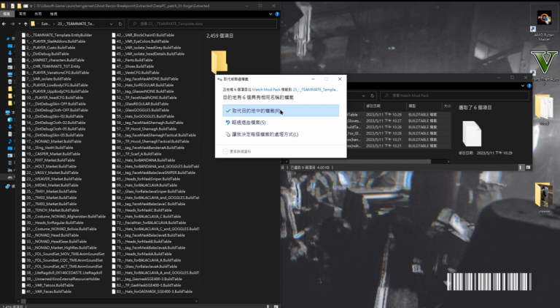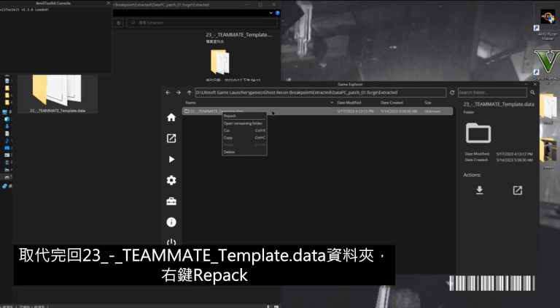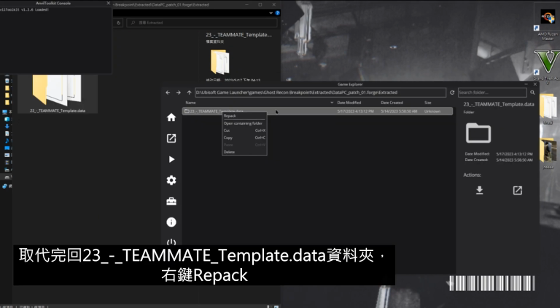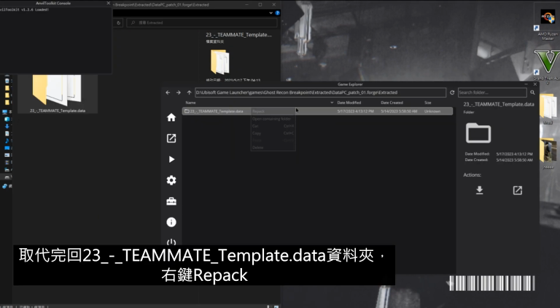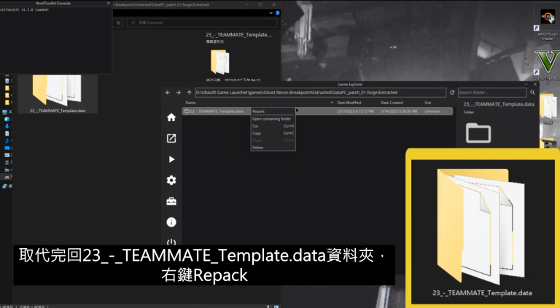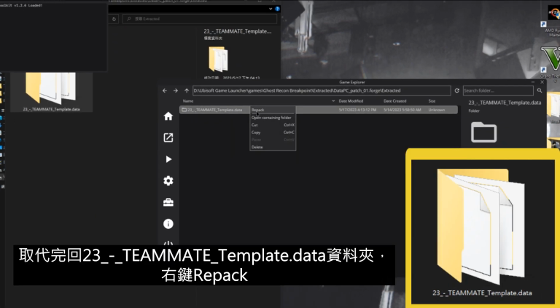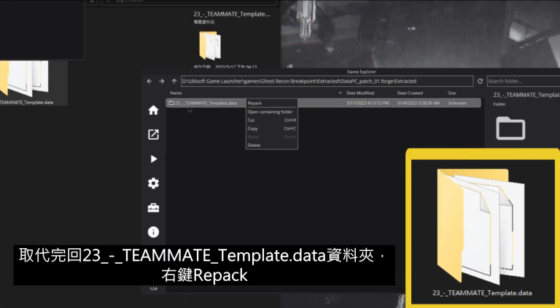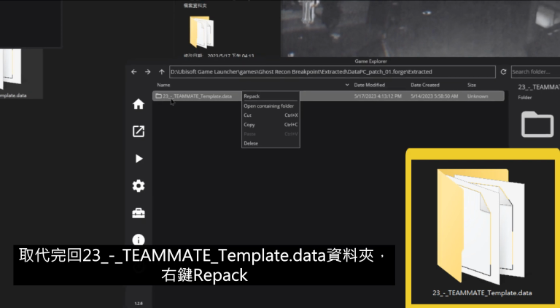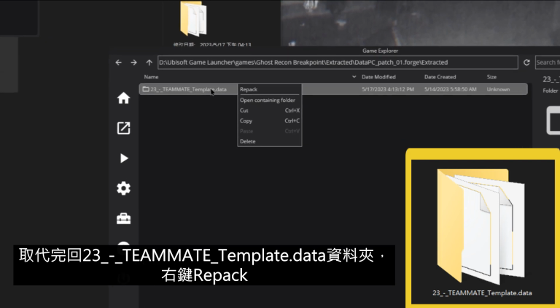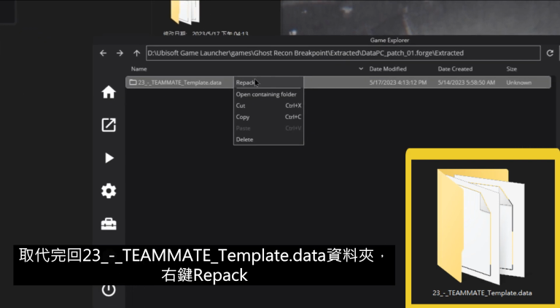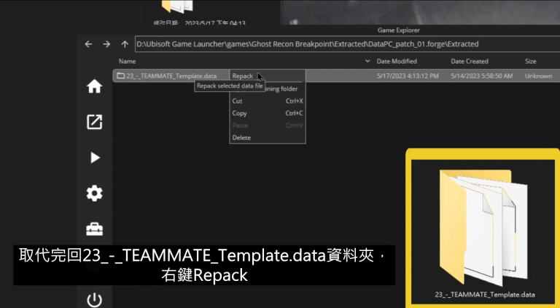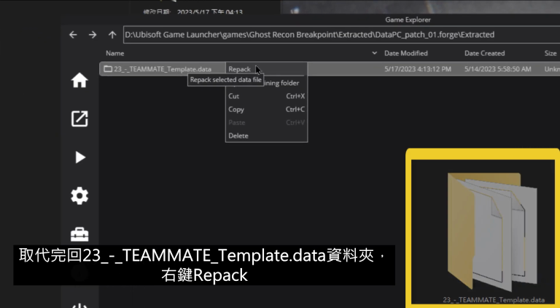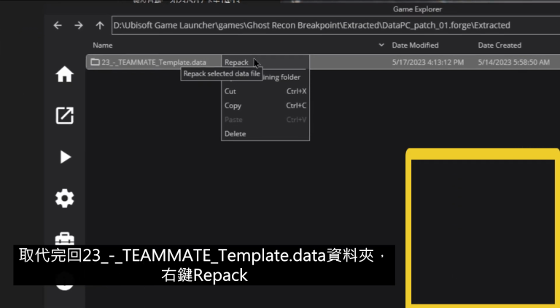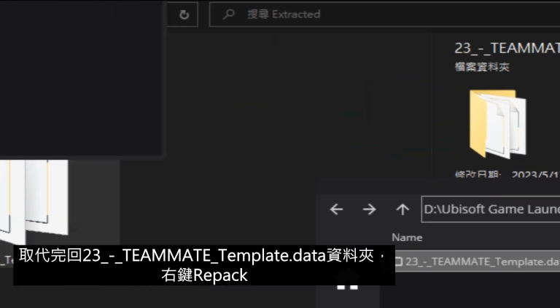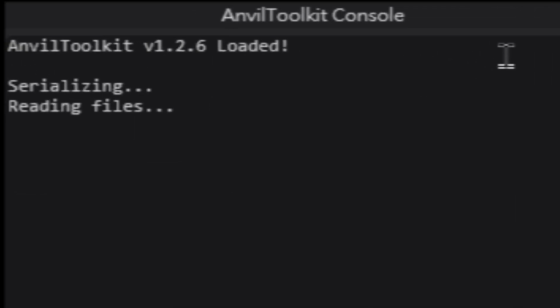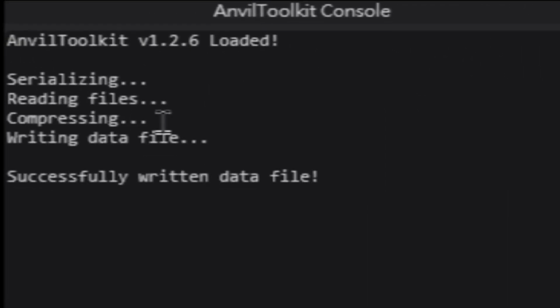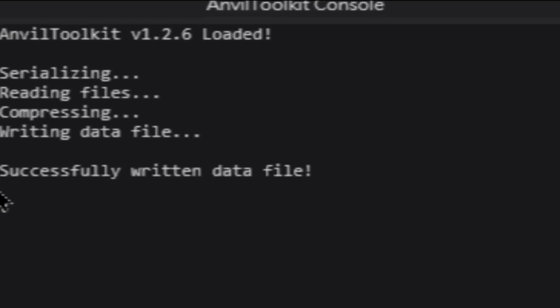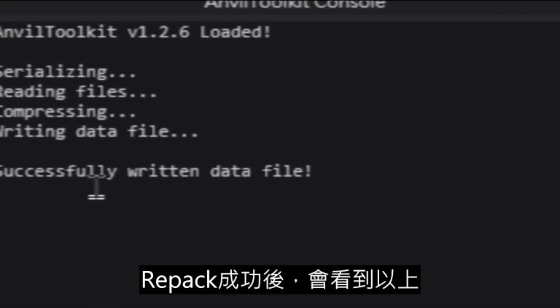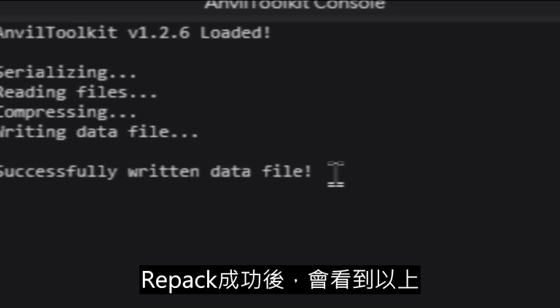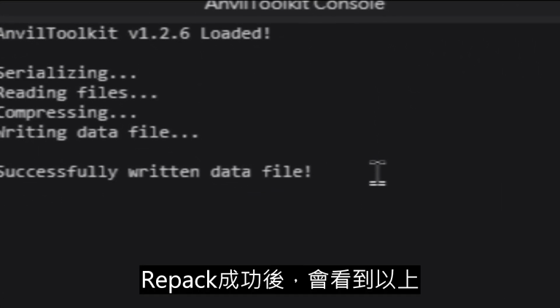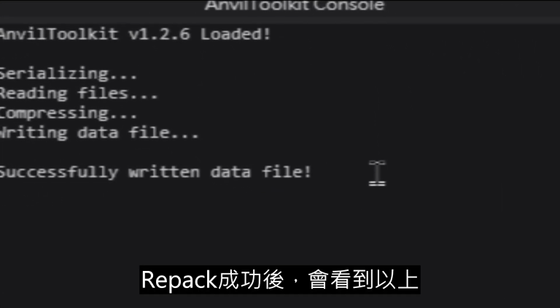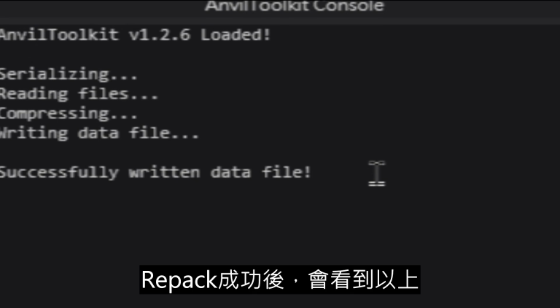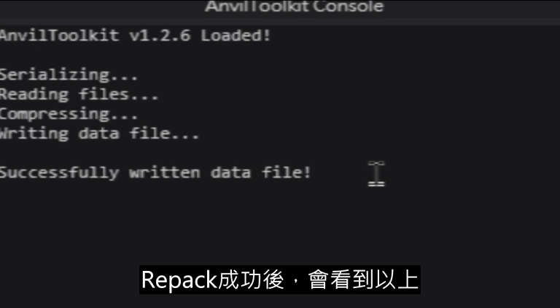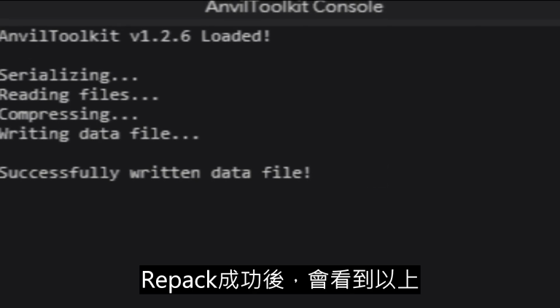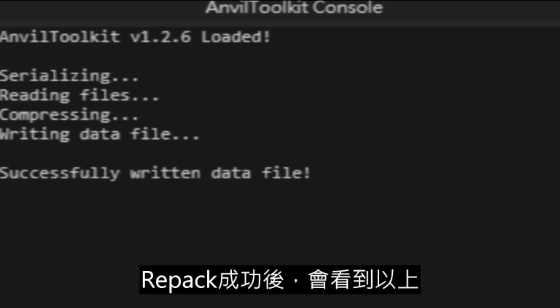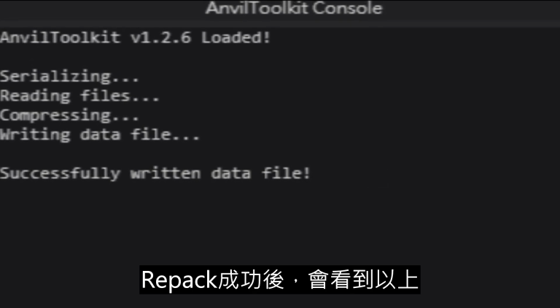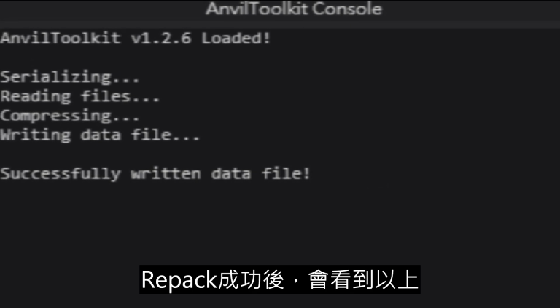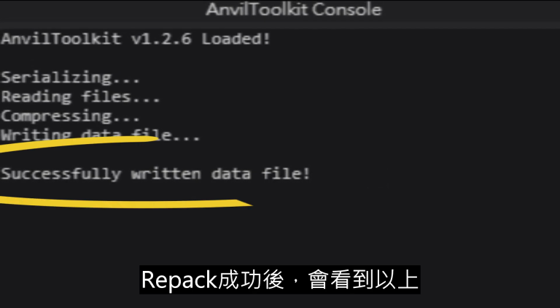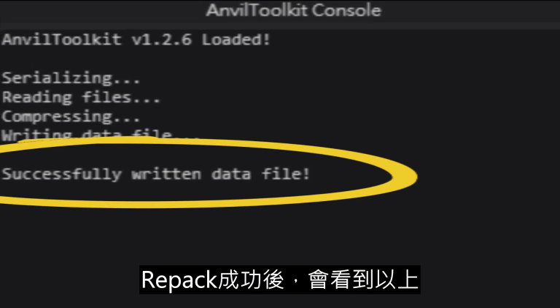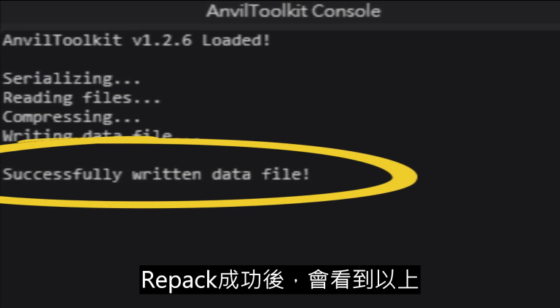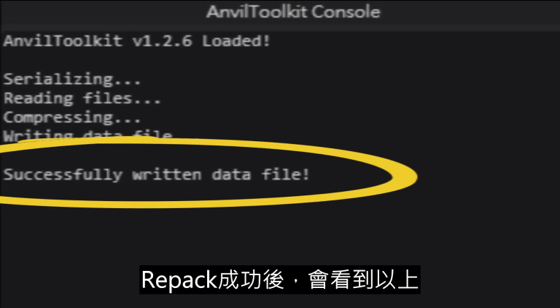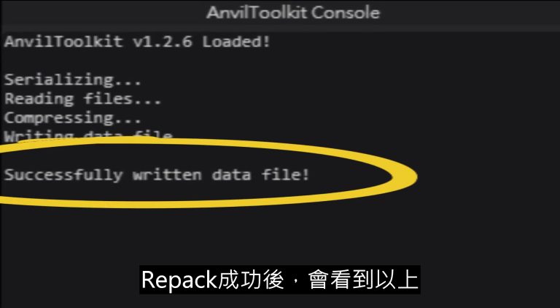Select the added folder '23teammate-template.data' in the Anvil Toolkit. Right-click and select Repack. You should see the message 'Successfully Written Forge Files'.